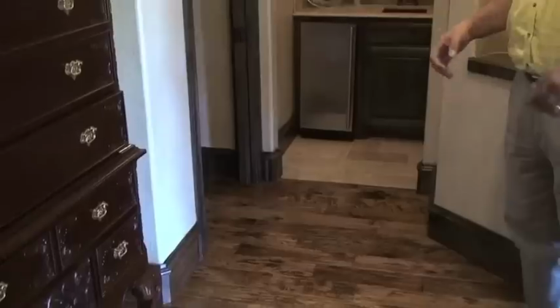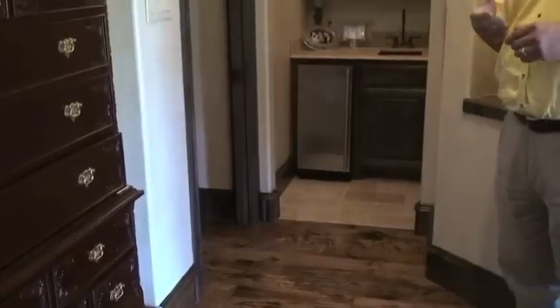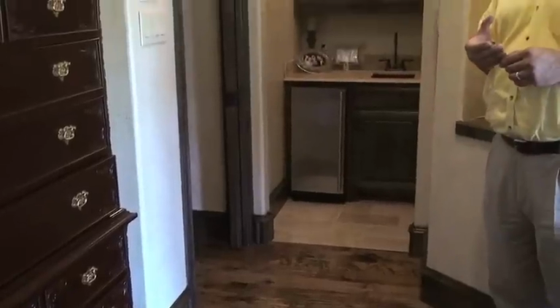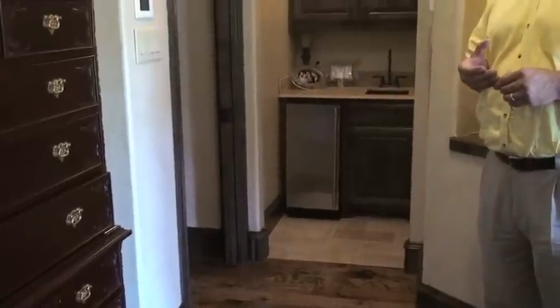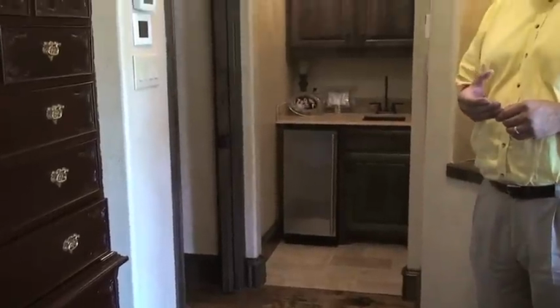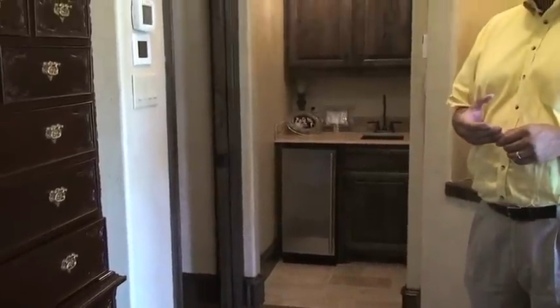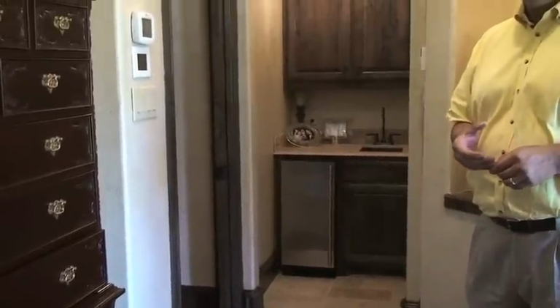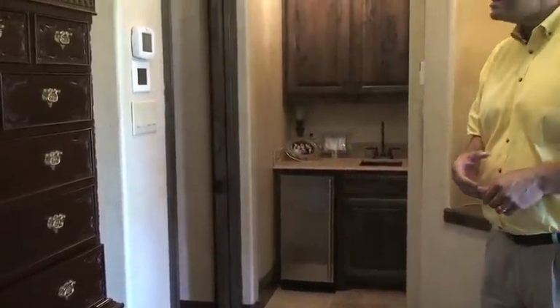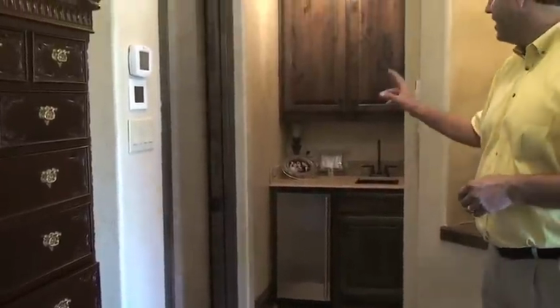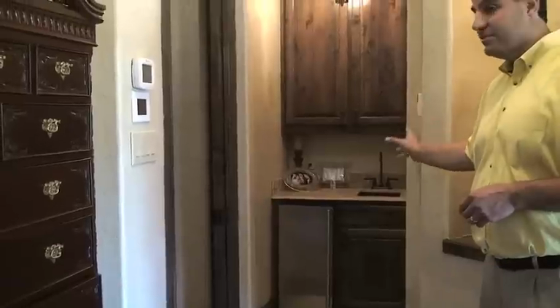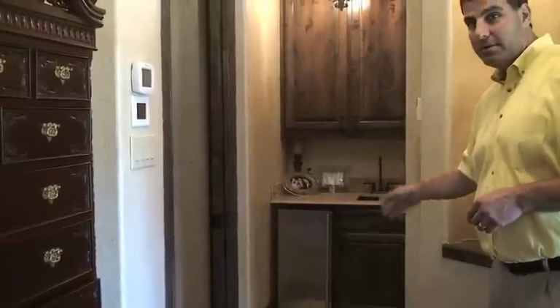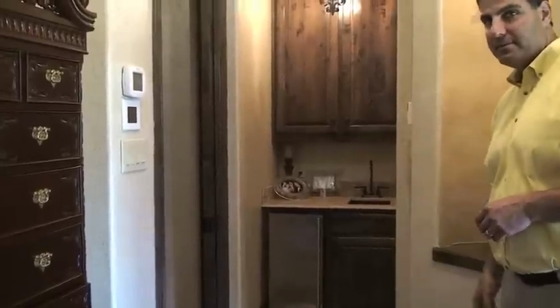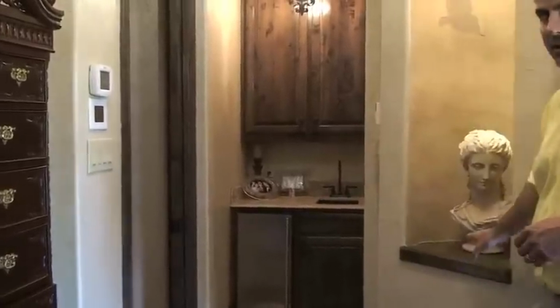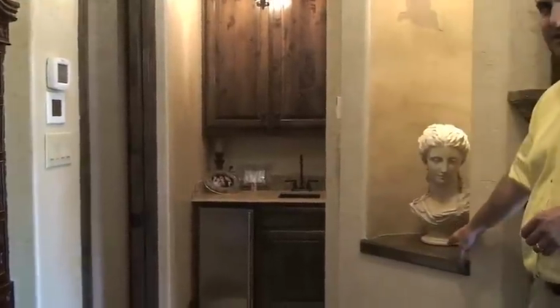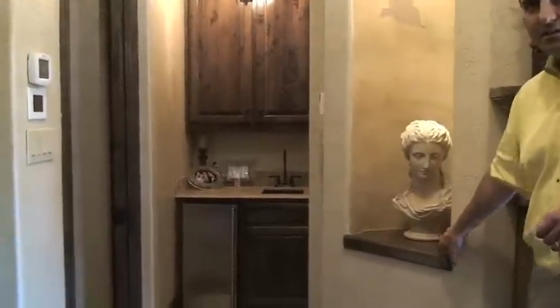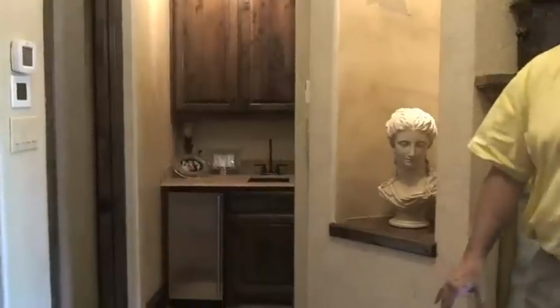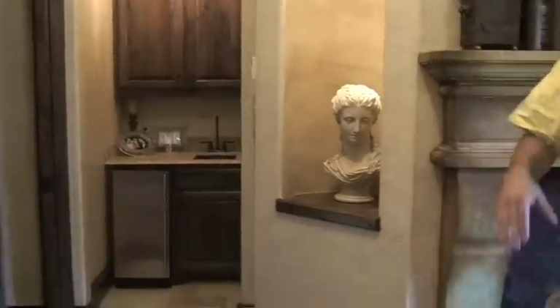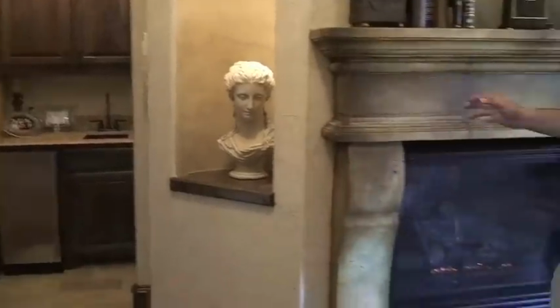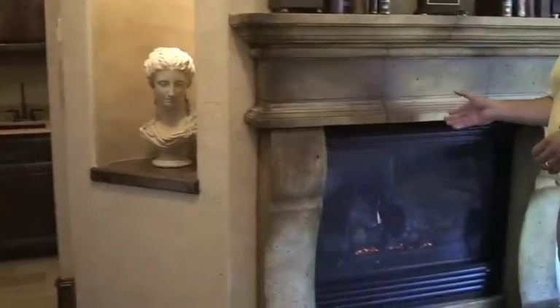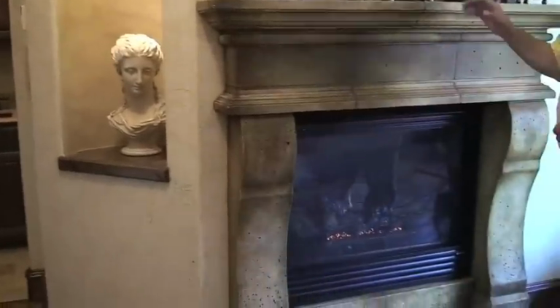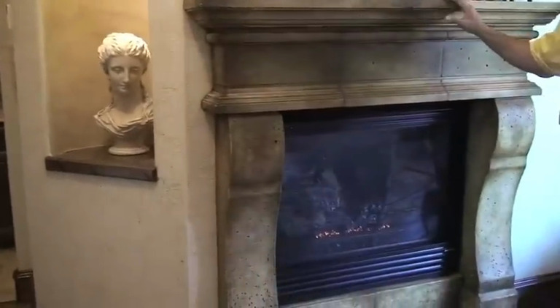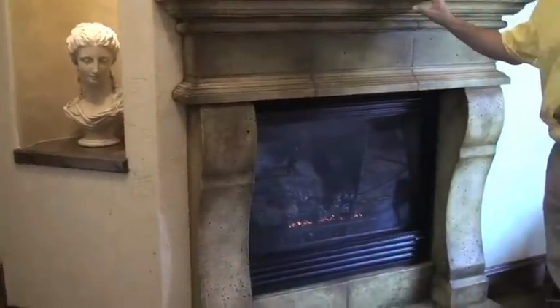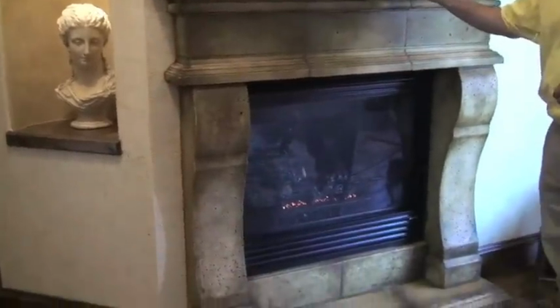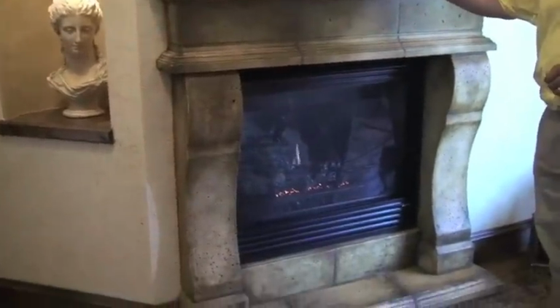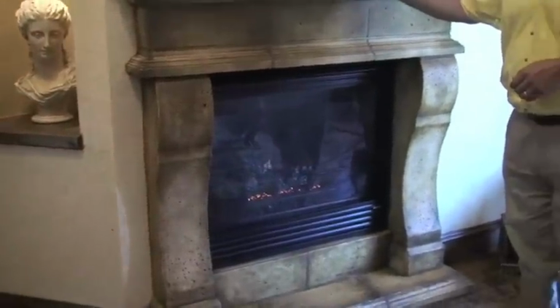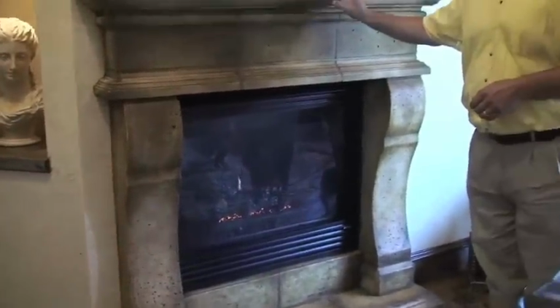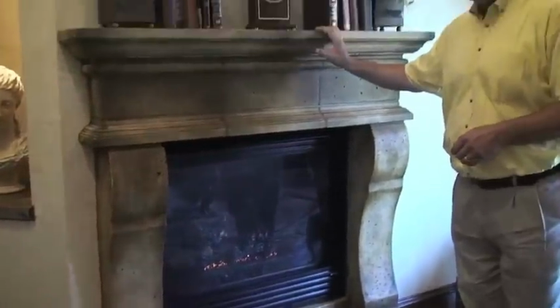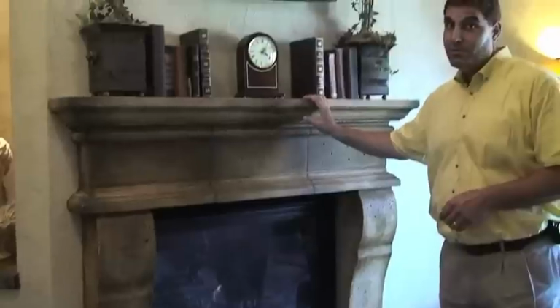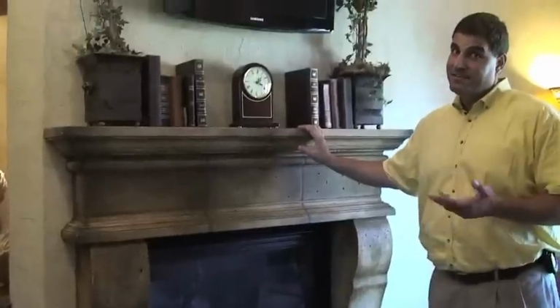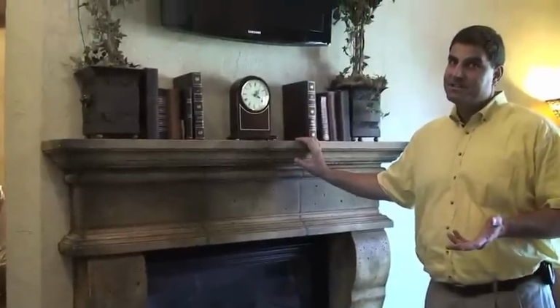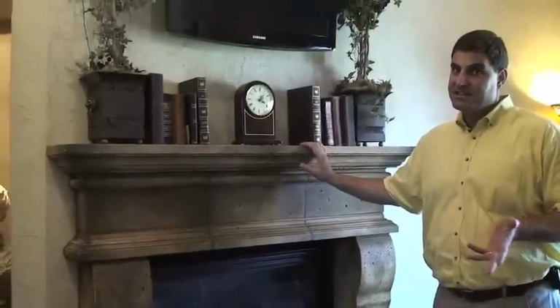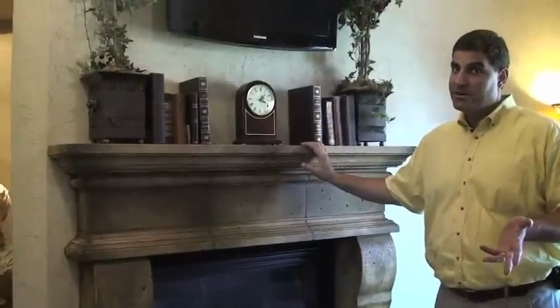It's the little features that make a master bedroom a master suite. This one has its own private breakfast bar, an art niche, and a fireplace with gas logs for heat and a cast stone surround. Of course, you need a fireplace in Texas because it's always cold.